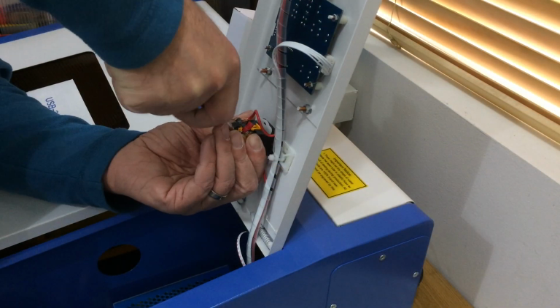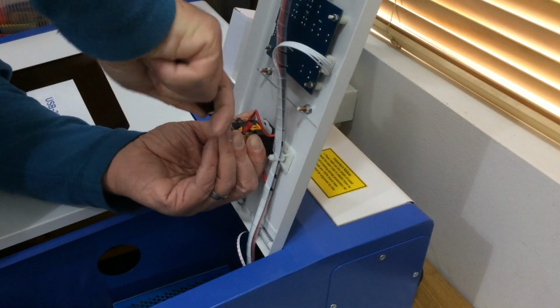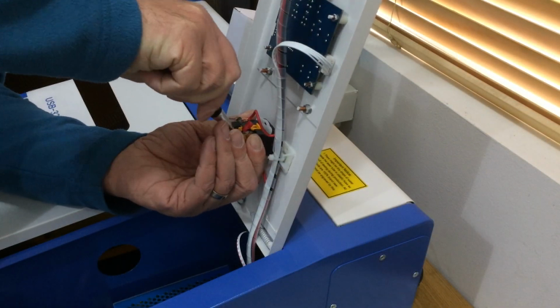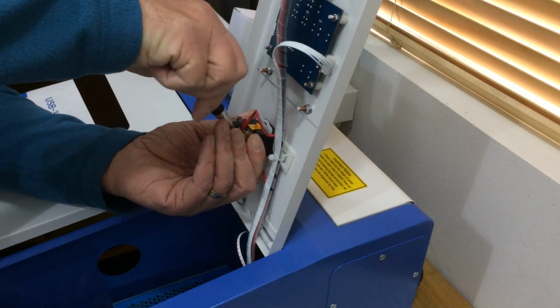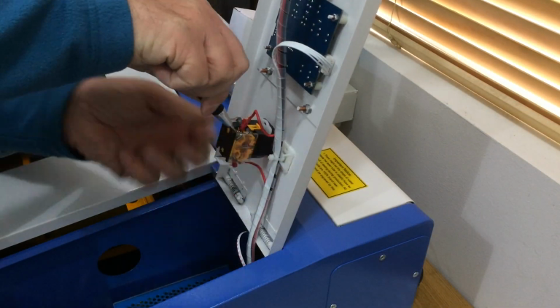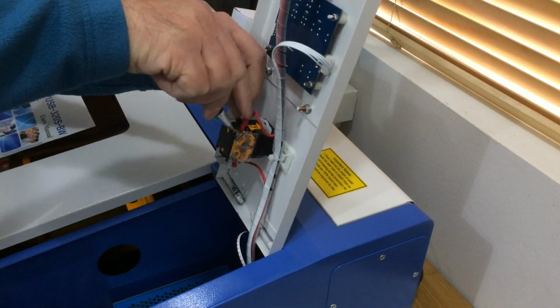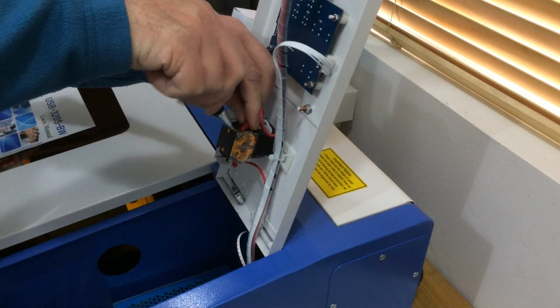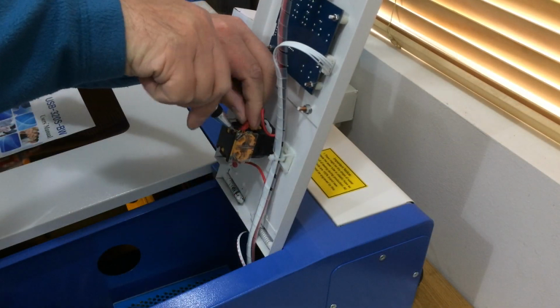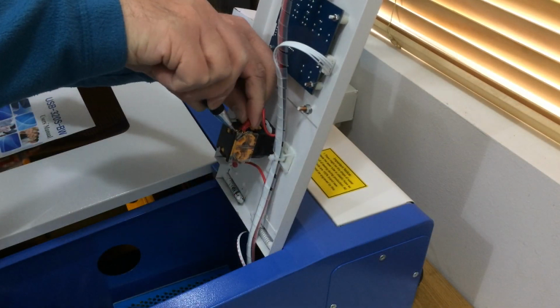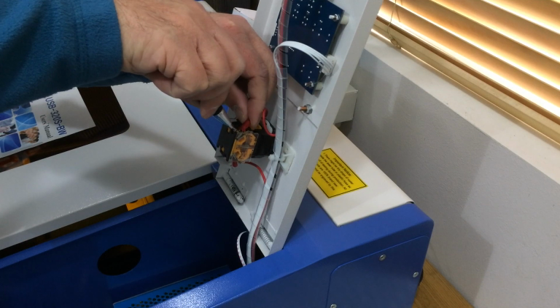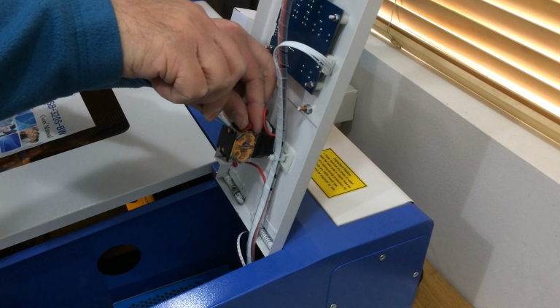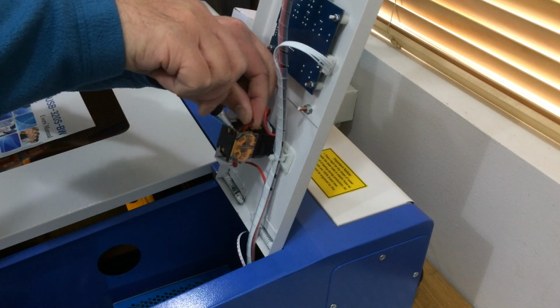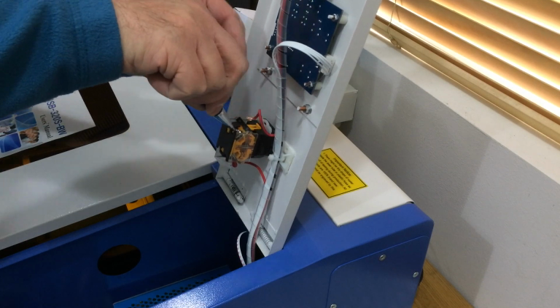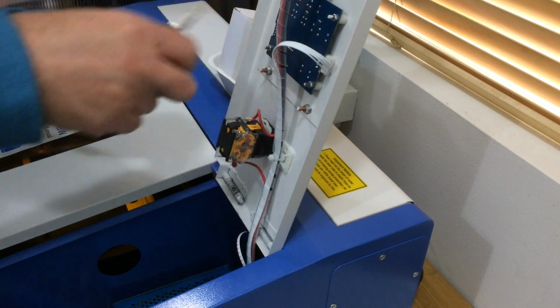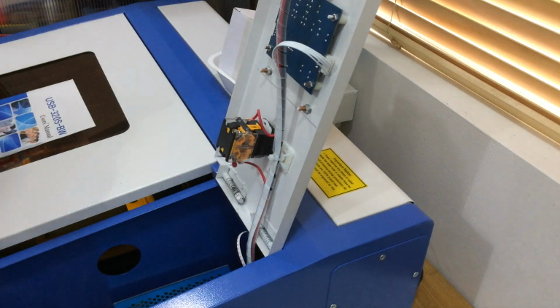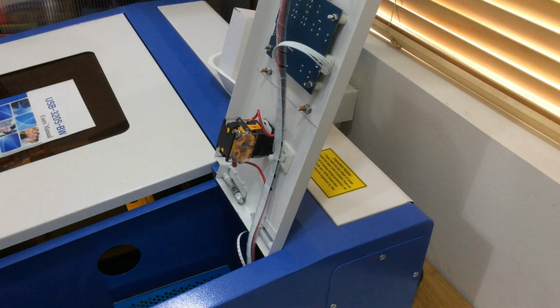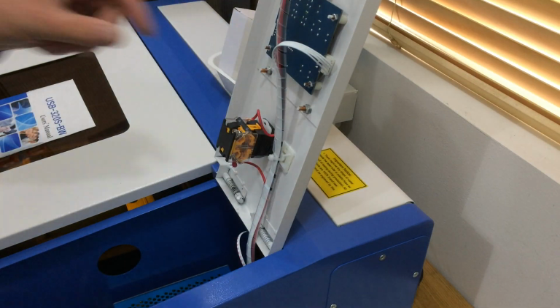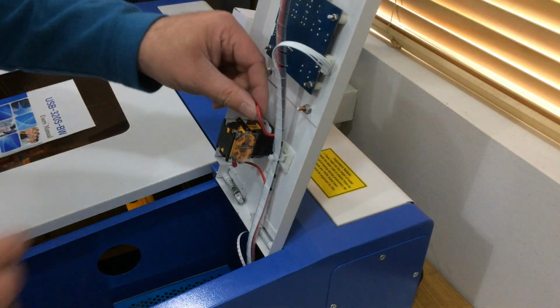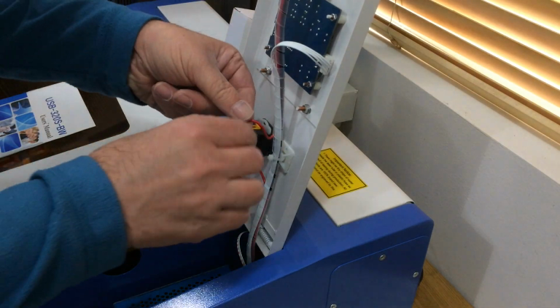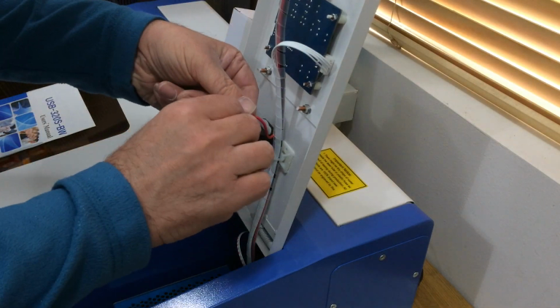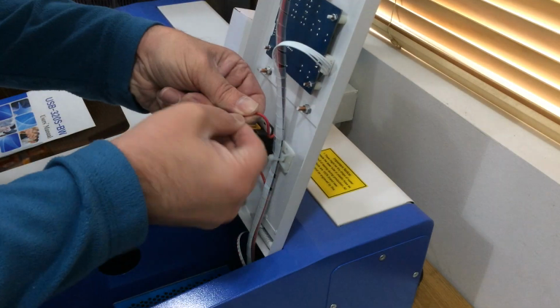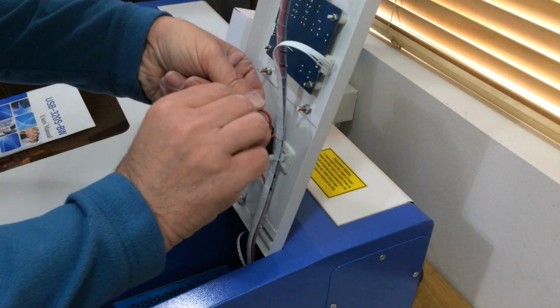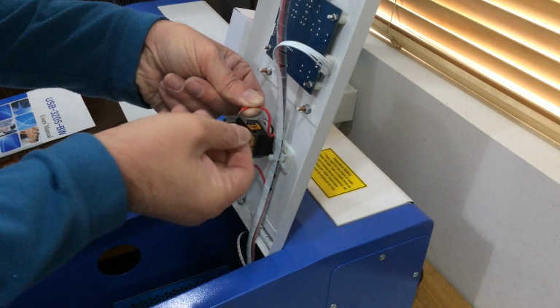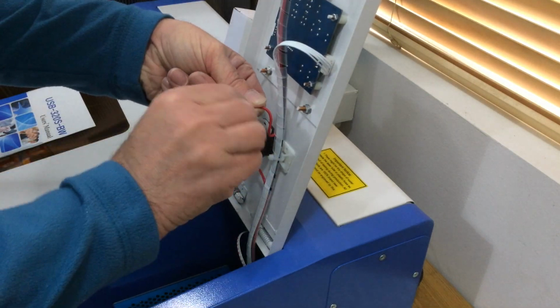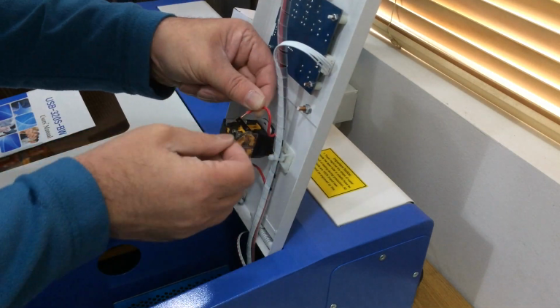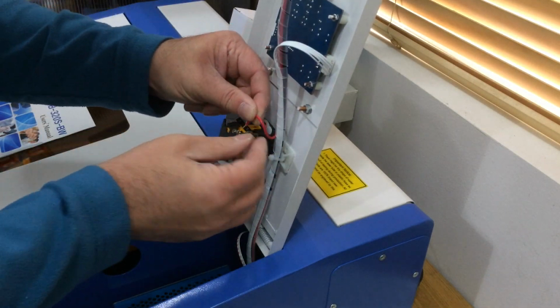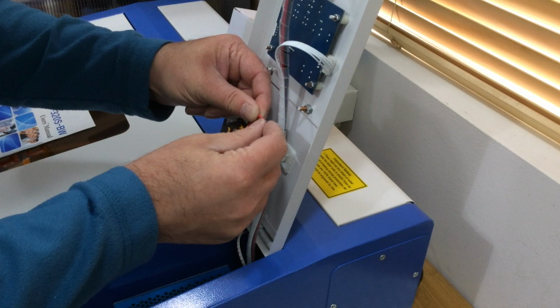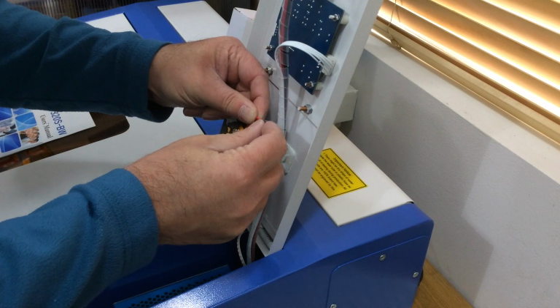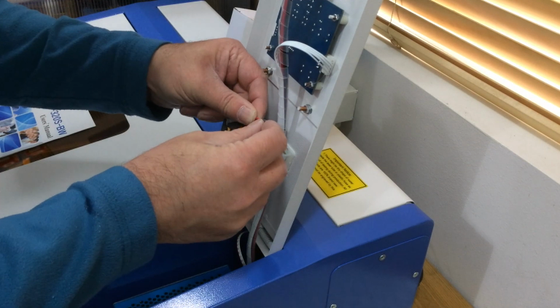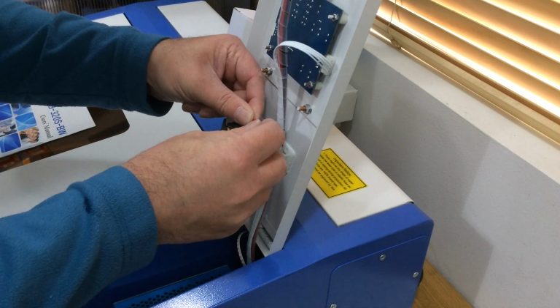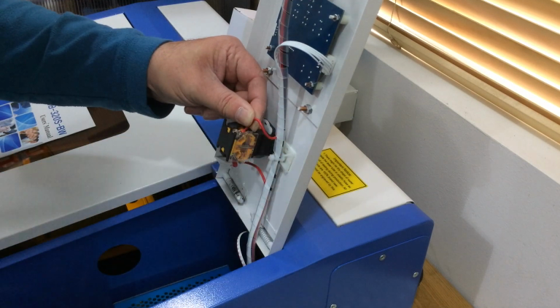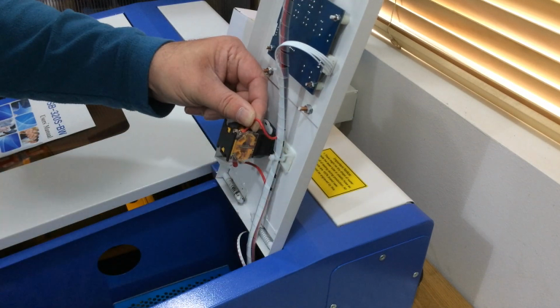To stop this from happening again in the future I used a small screwdriver to remove the crimp connectors and then connected the wires directly to the terminal blocks and screwed them in tight.